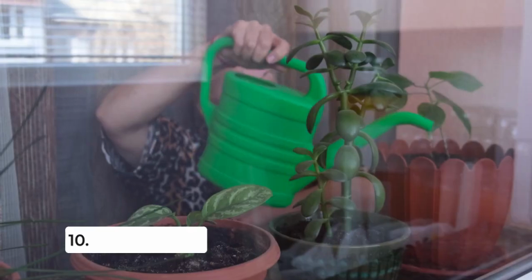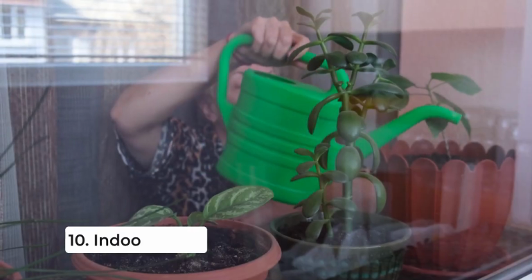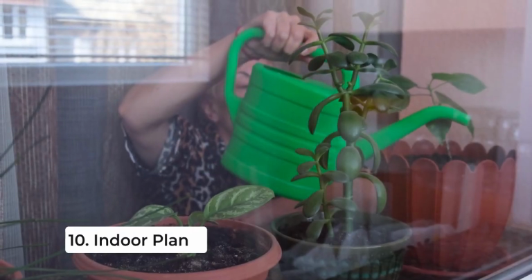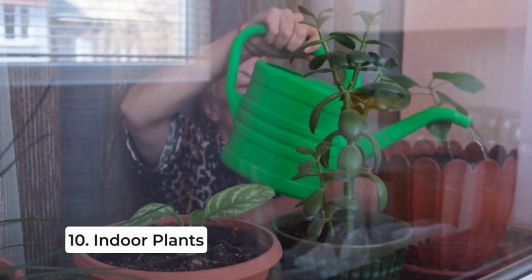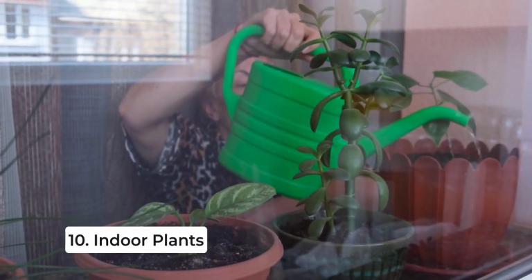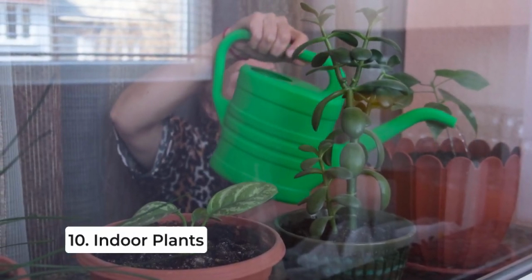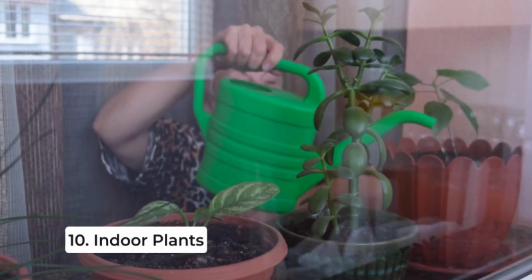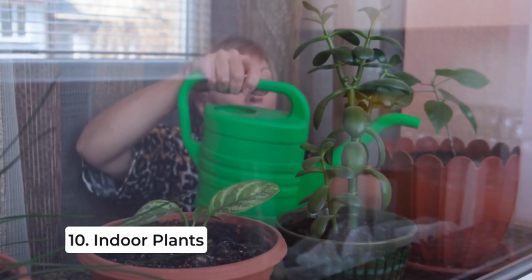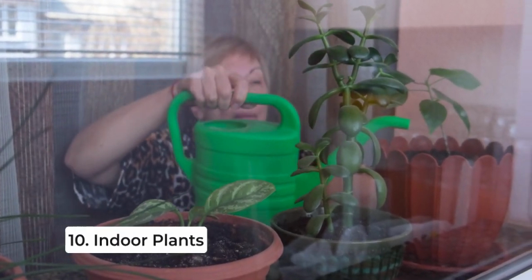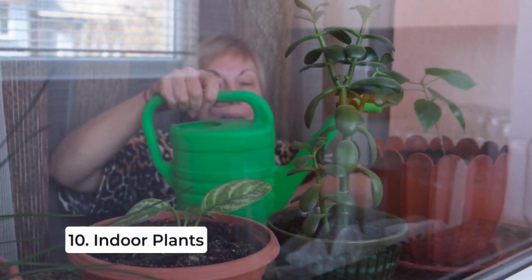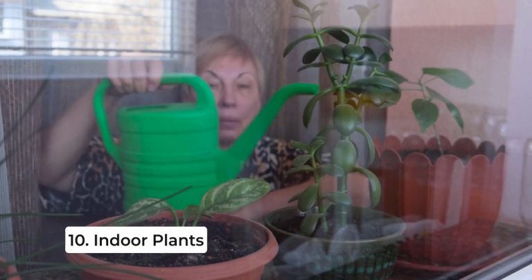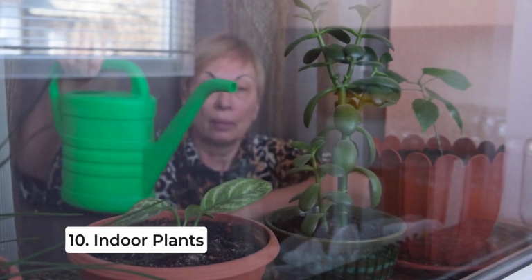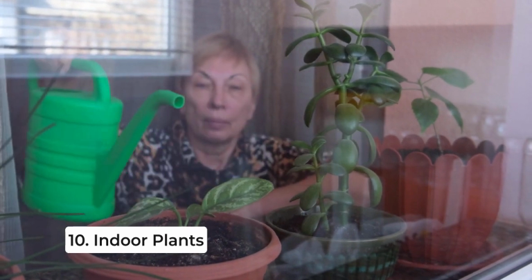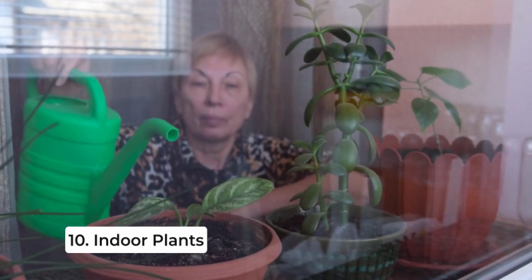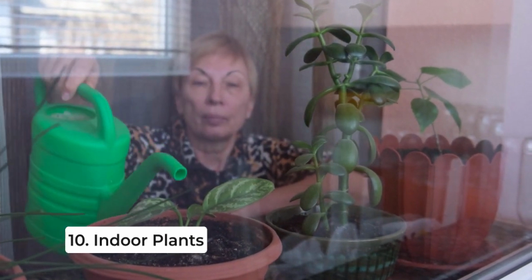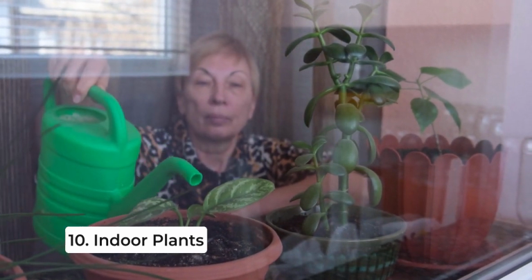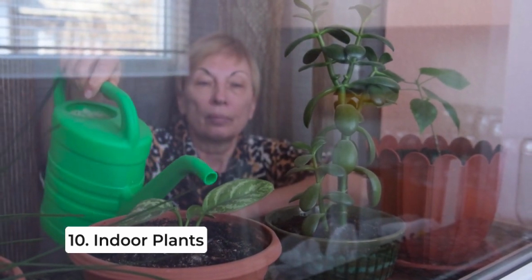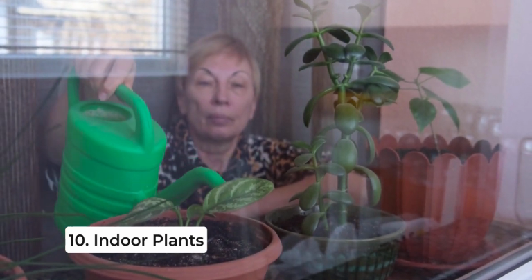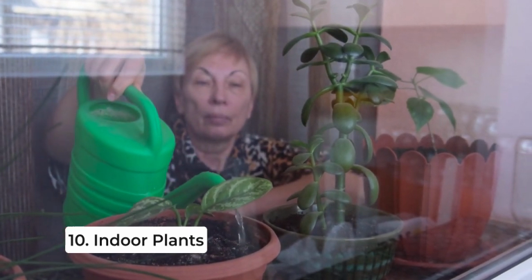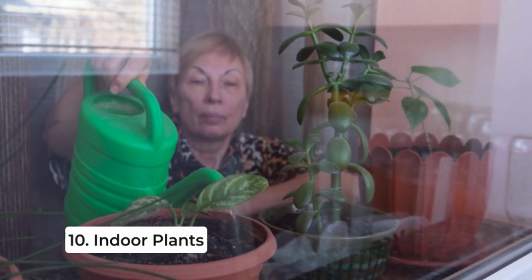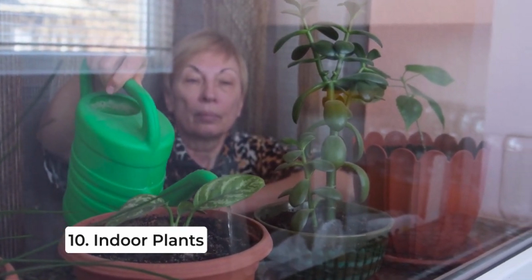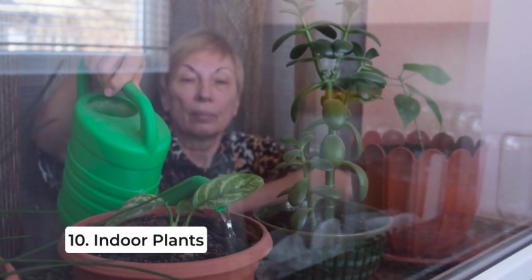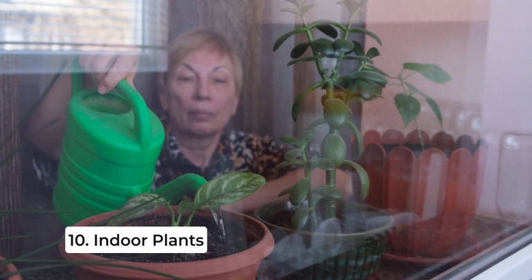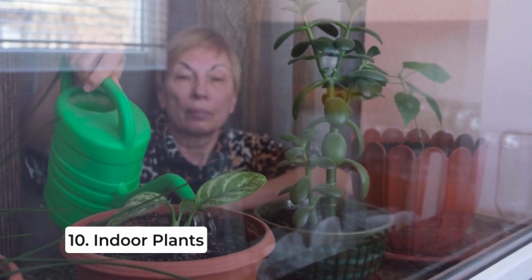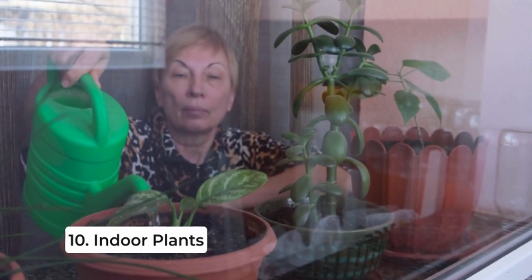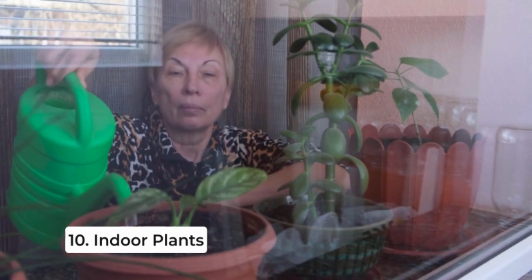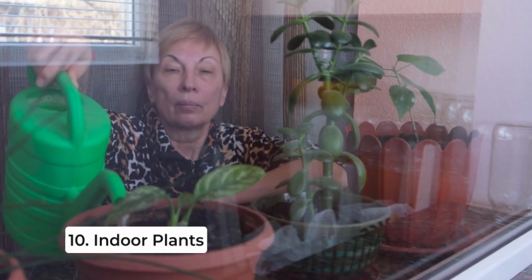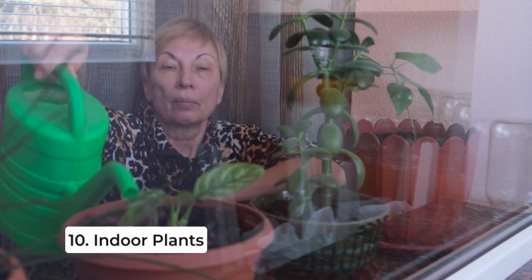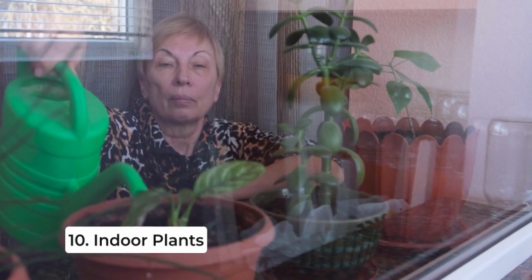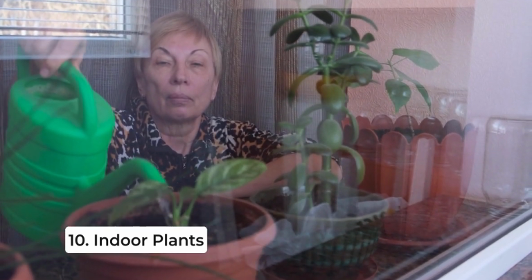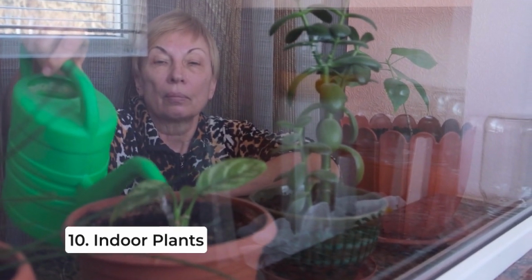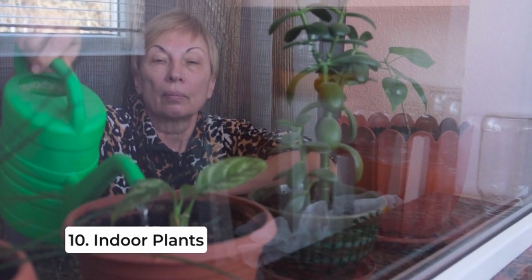Last but not least, if you're not quite ready for a pet but still want some companionship, consider adopting indoor plants. They can improve air quality, brighten up your home, and provide a sense of accomplishment as you watch them grow.